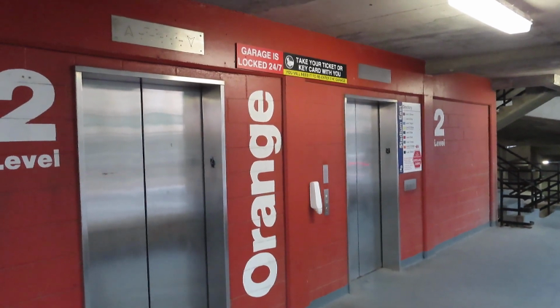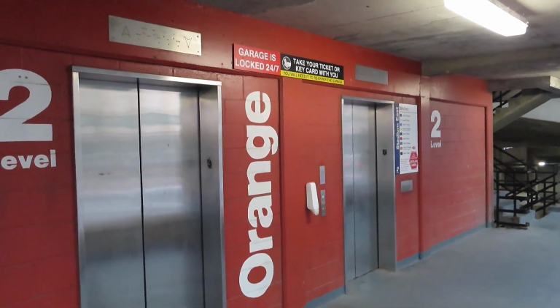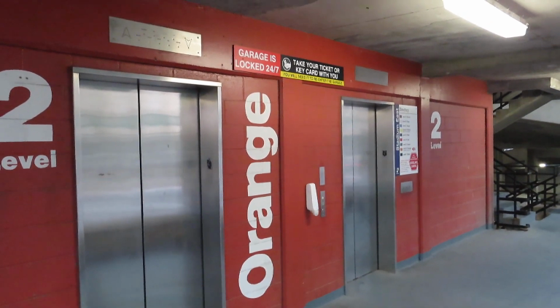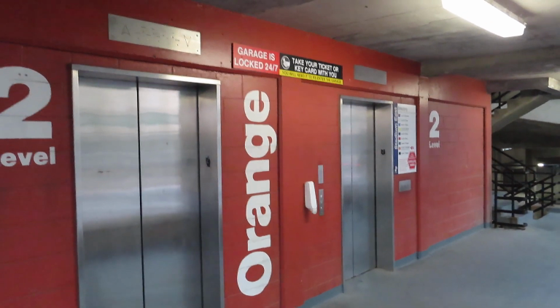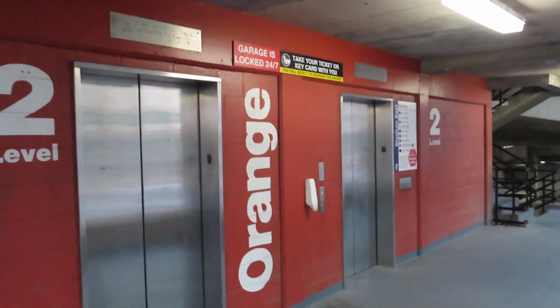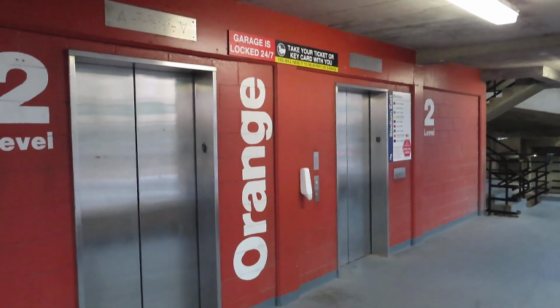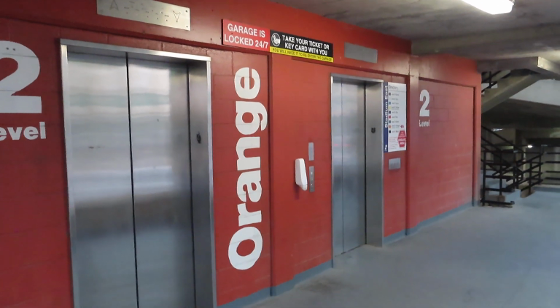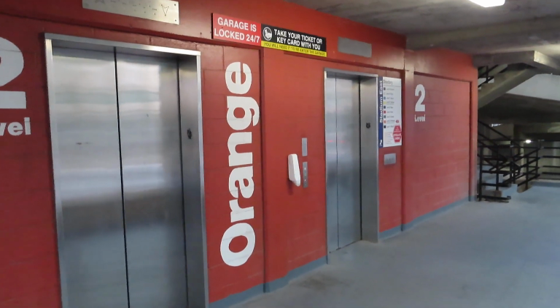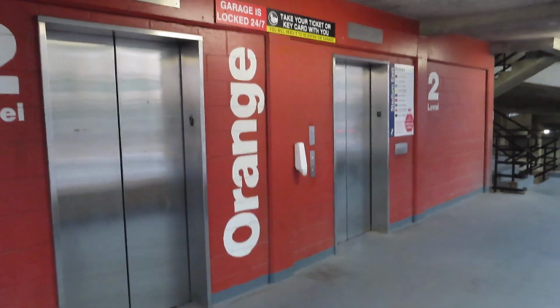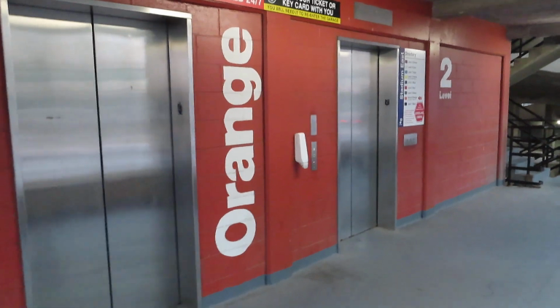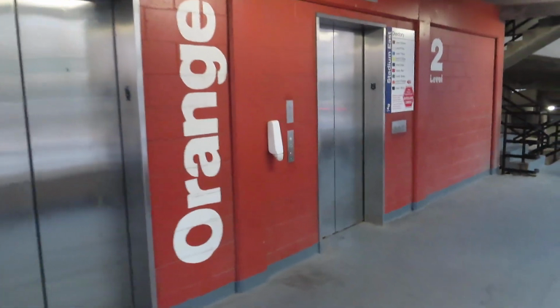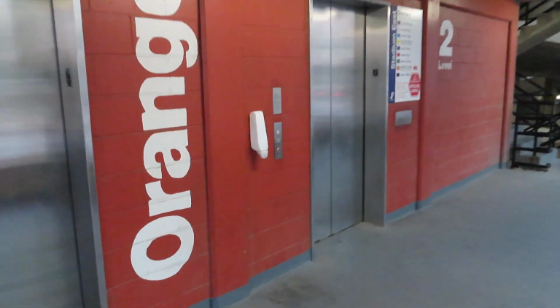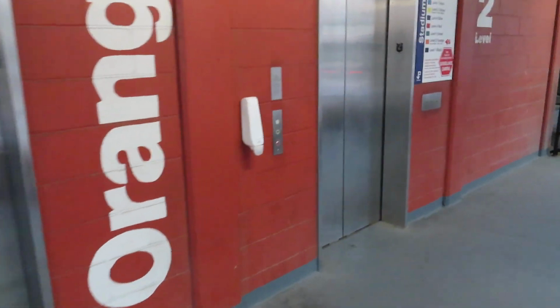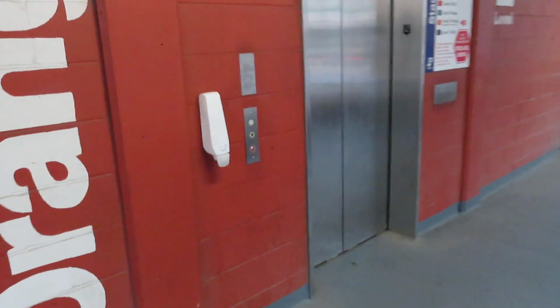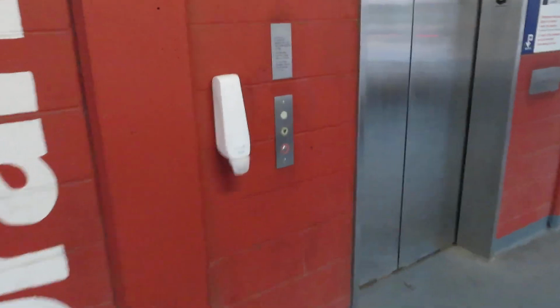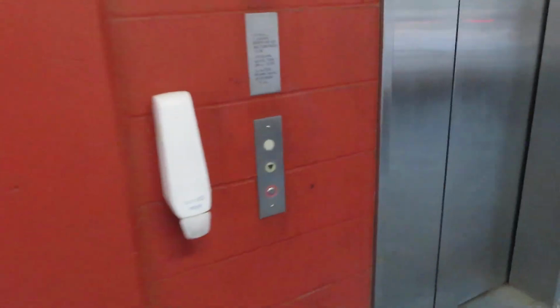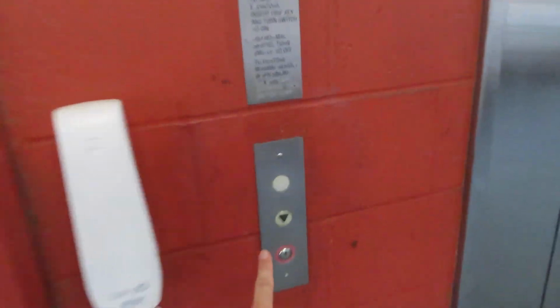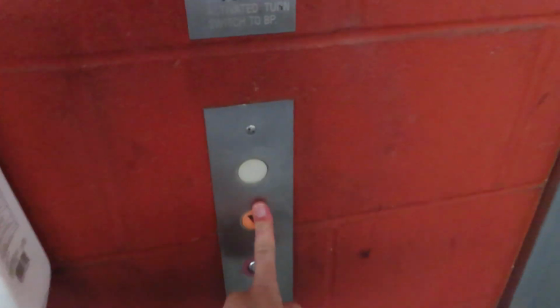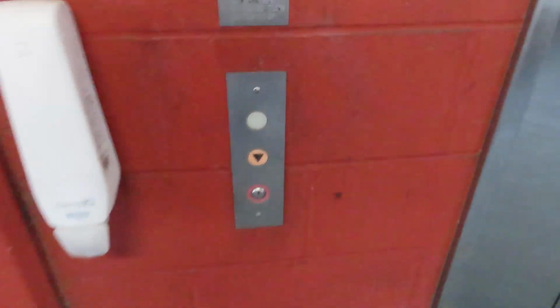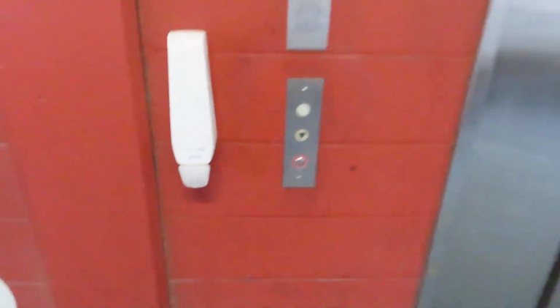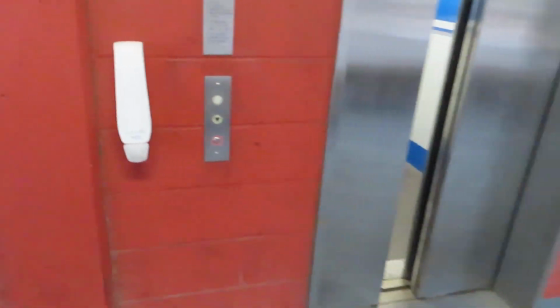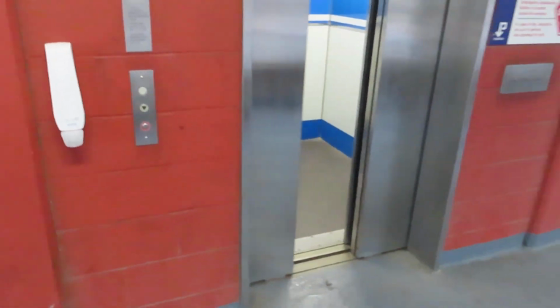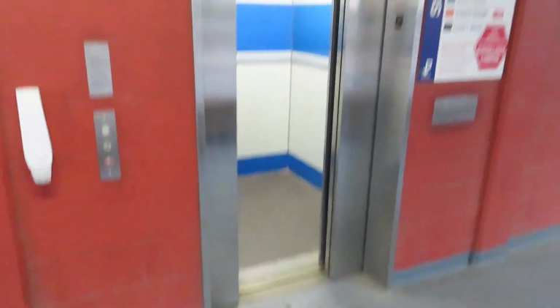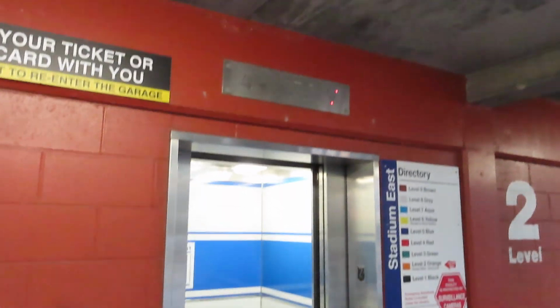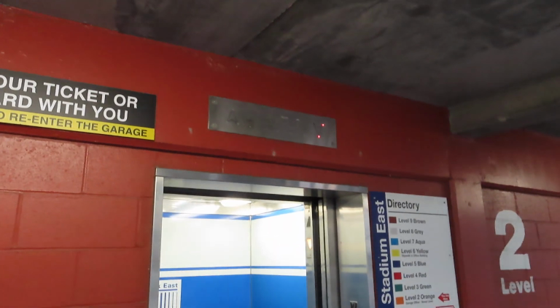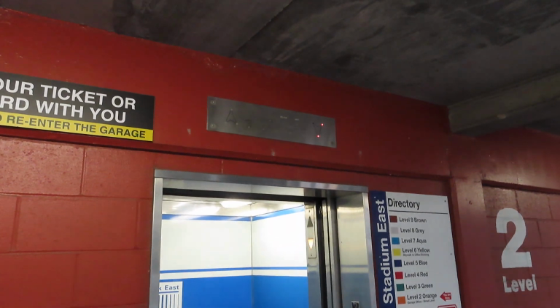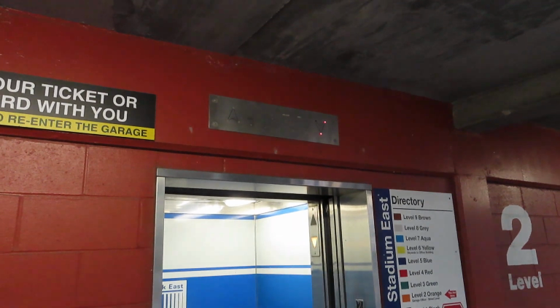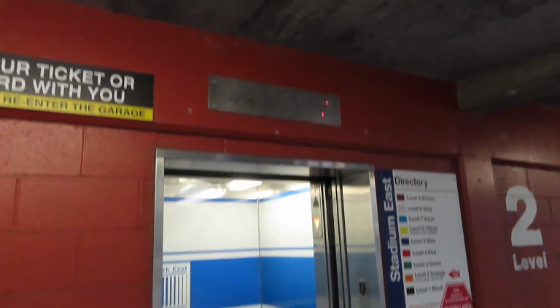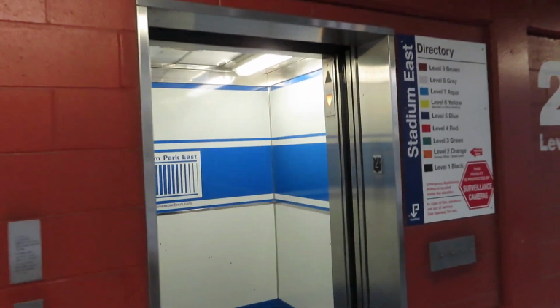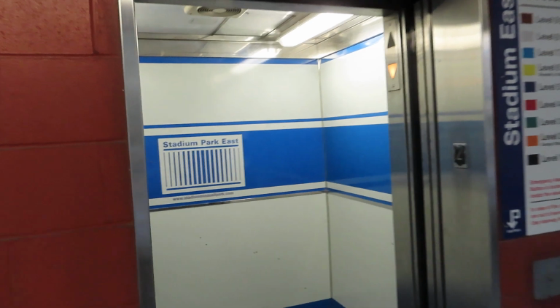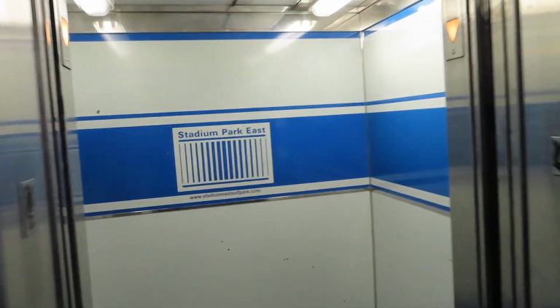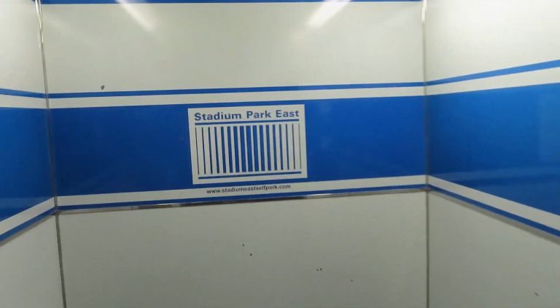These are the elevators at the Busch Stadium East Garage, St. Louis, Missouri. These are on the northeast corner. Stadium Park East.